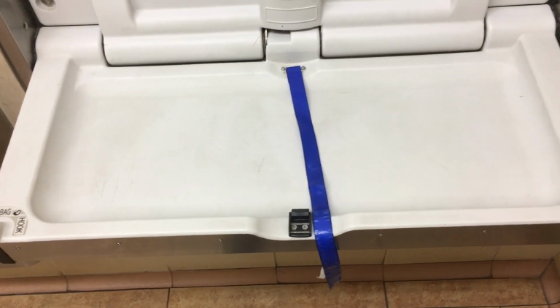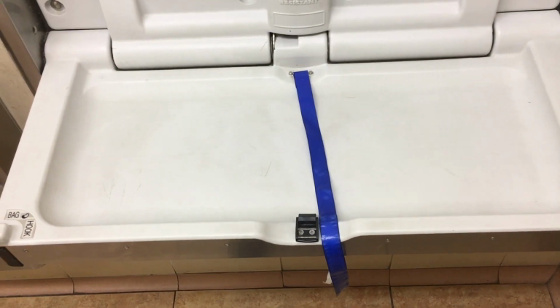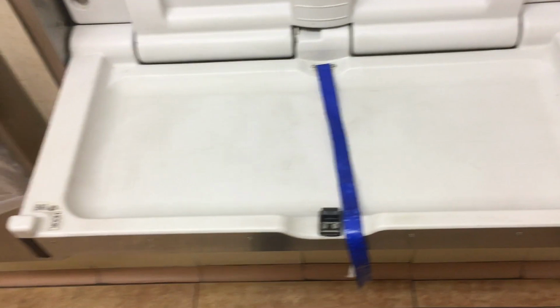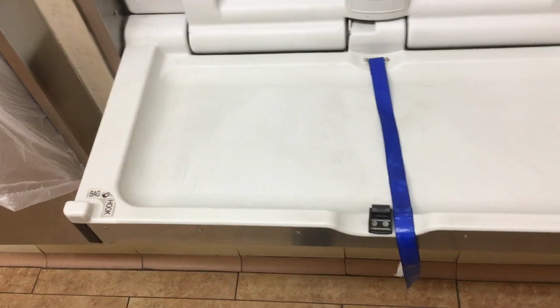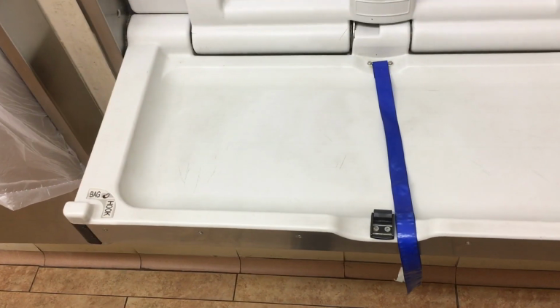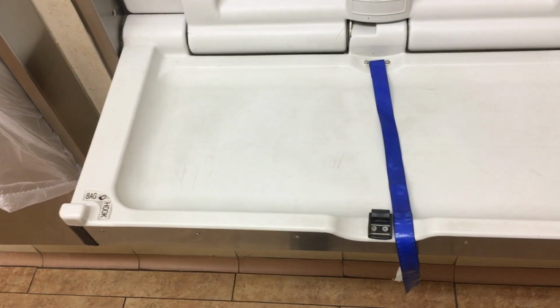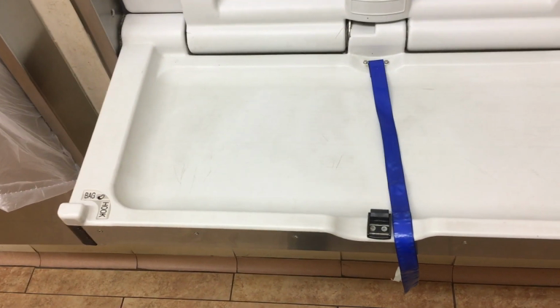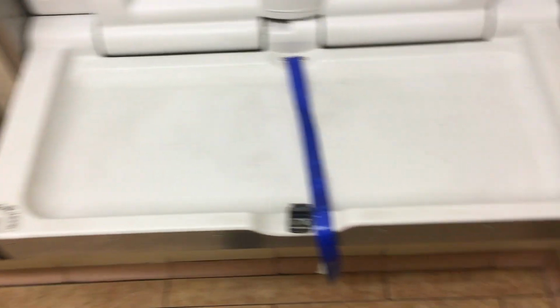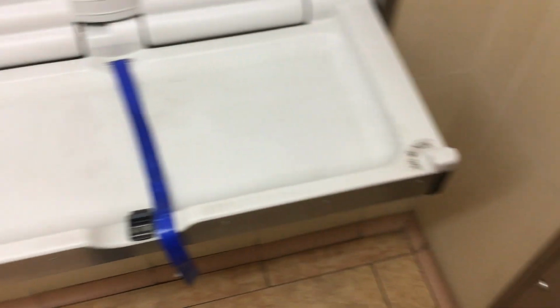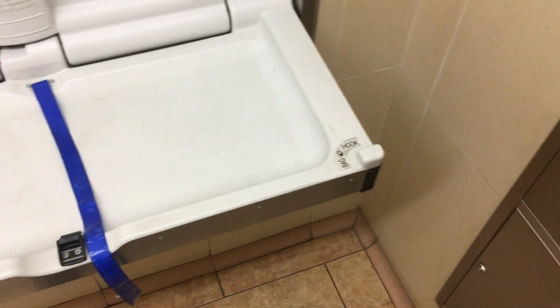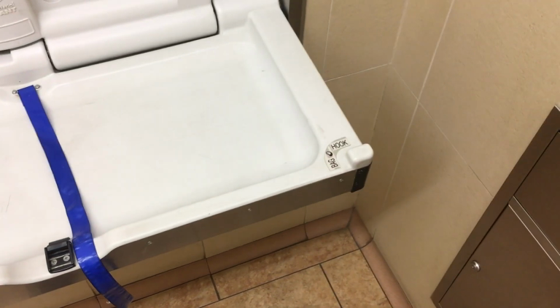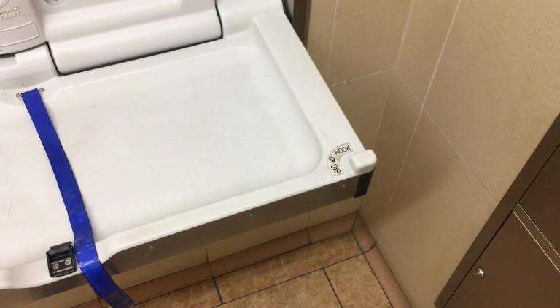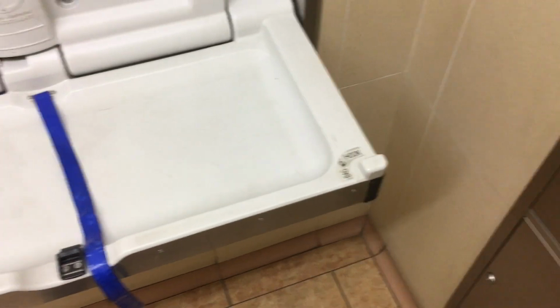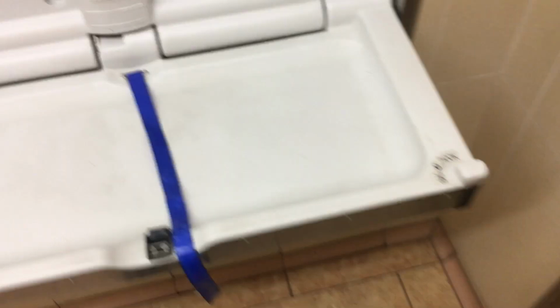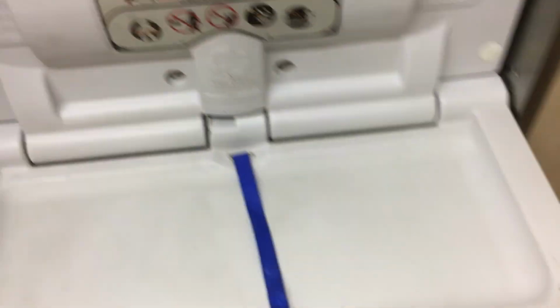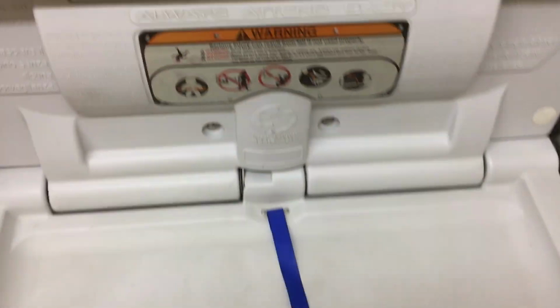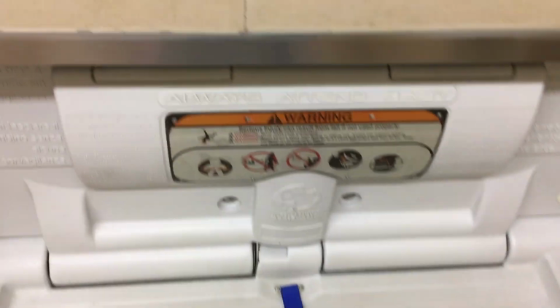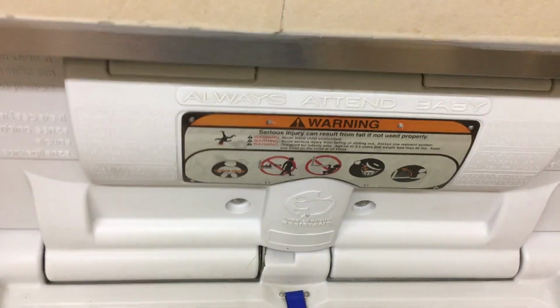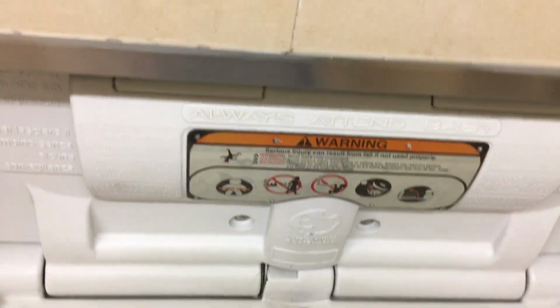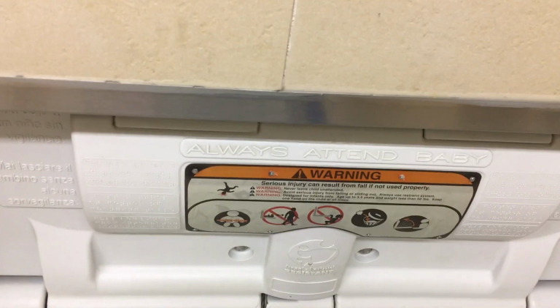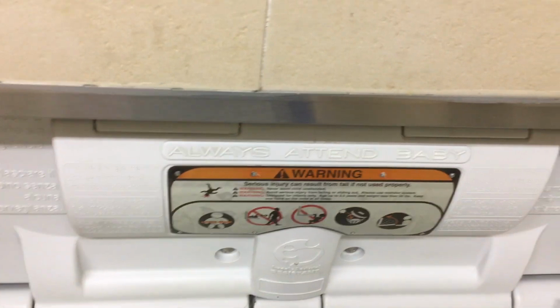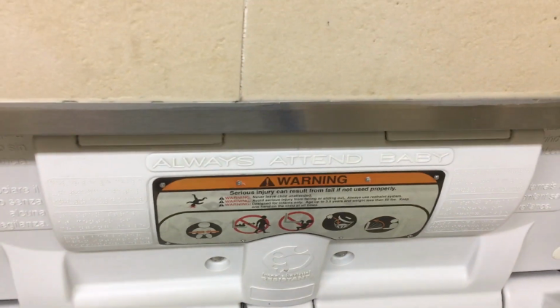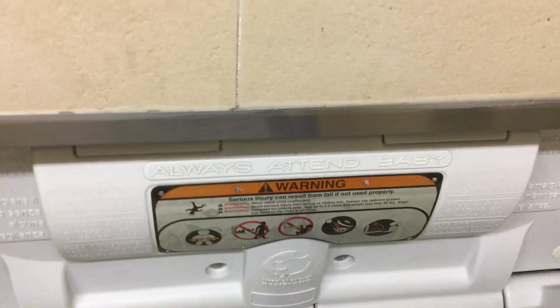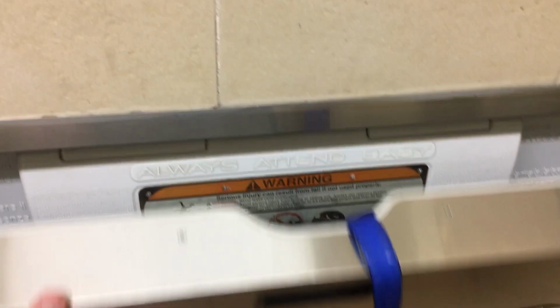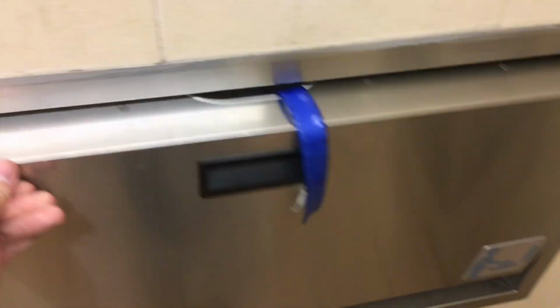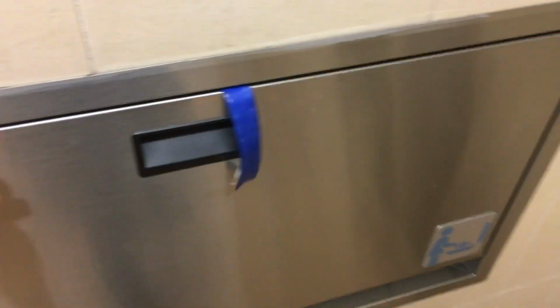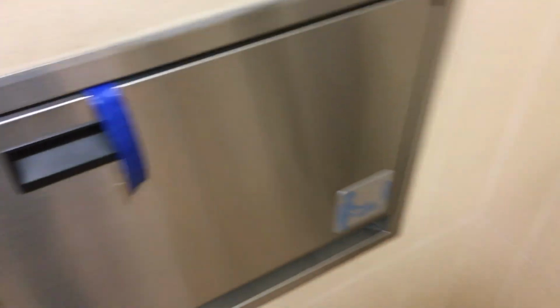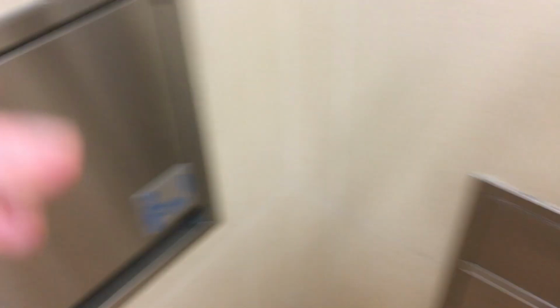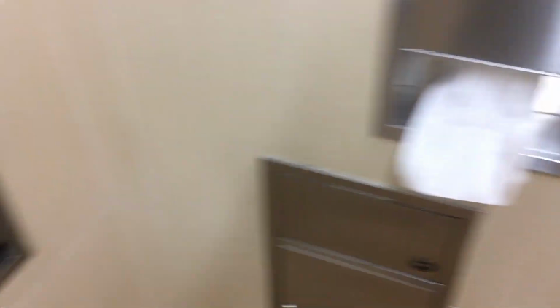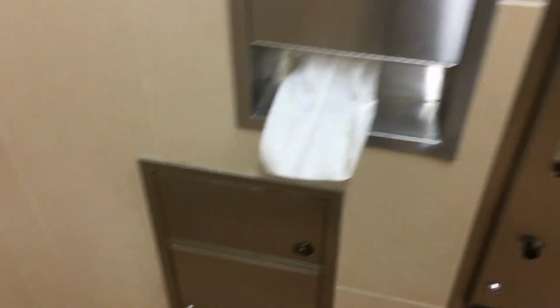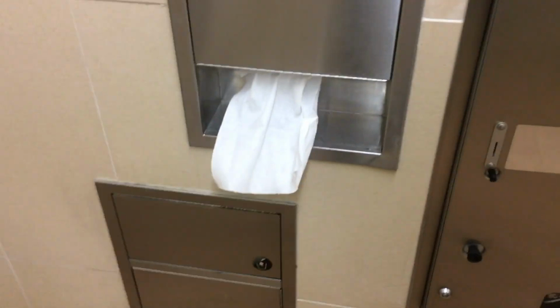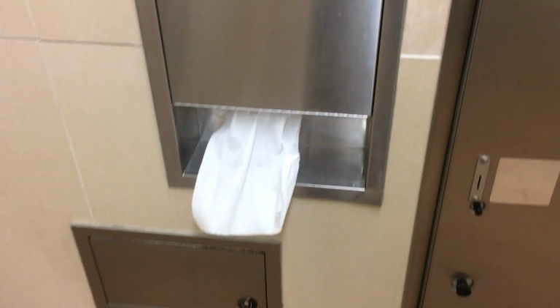I really cannot complain about this restroom. I mean, I would use it. It's kept fairly, really really clean. Don't text me, I'm in the middle of a public restroom review here — thanks, wife.